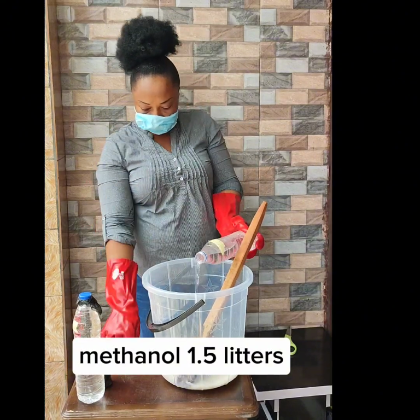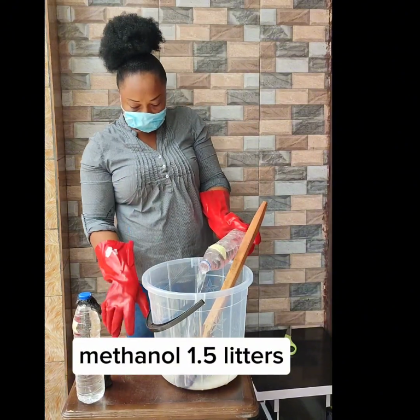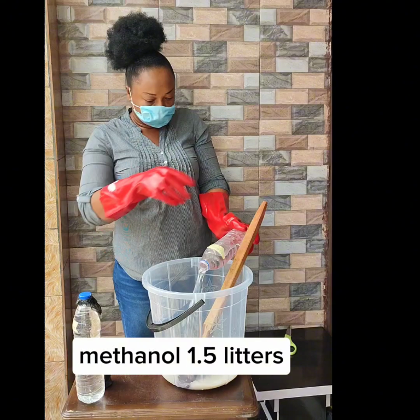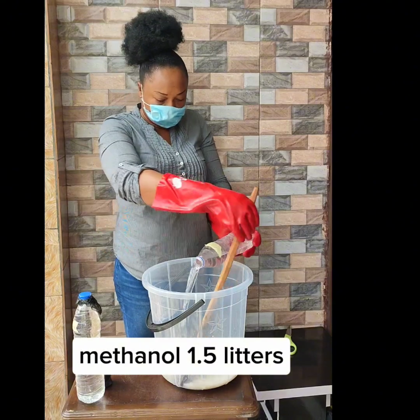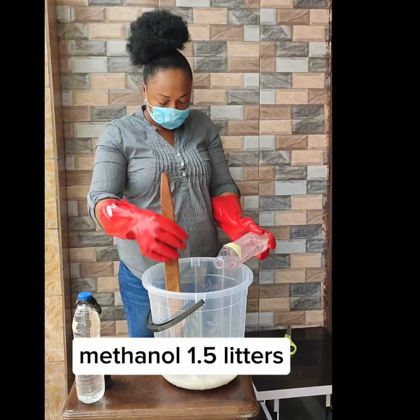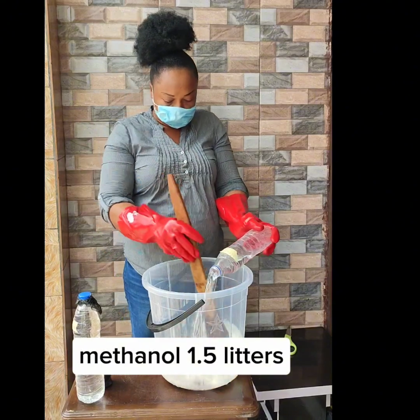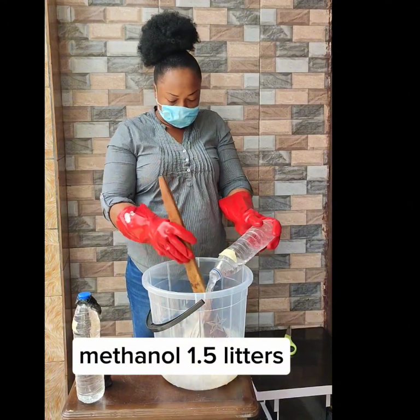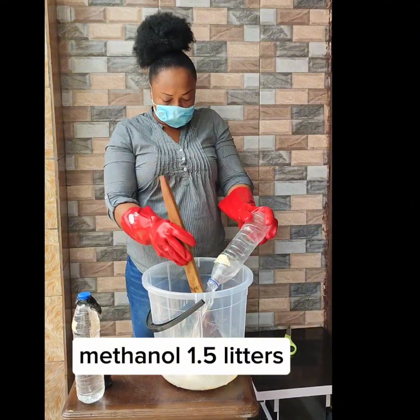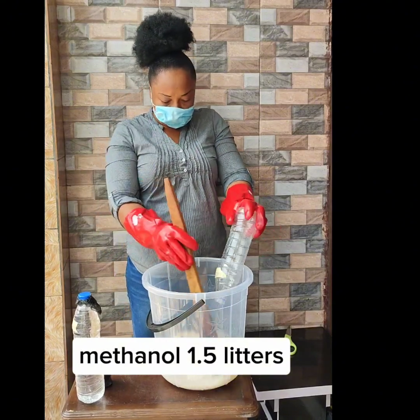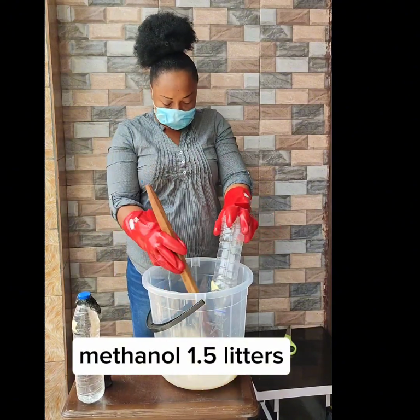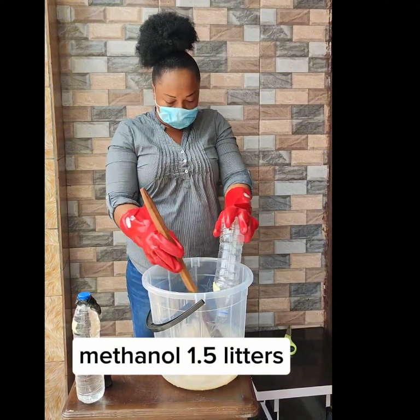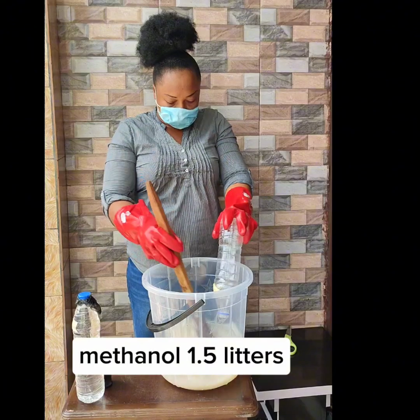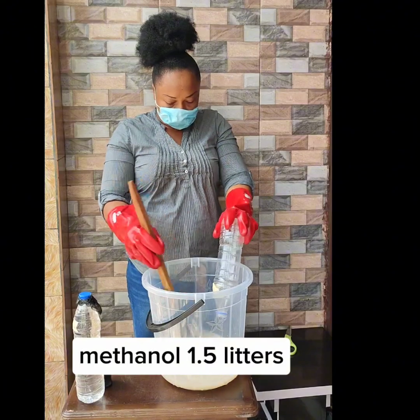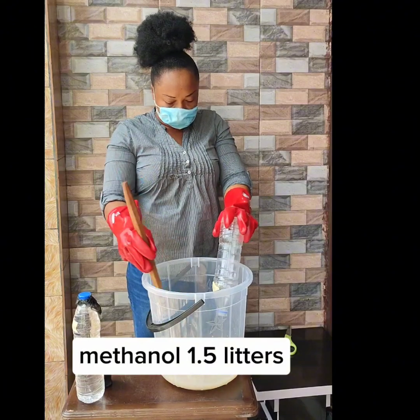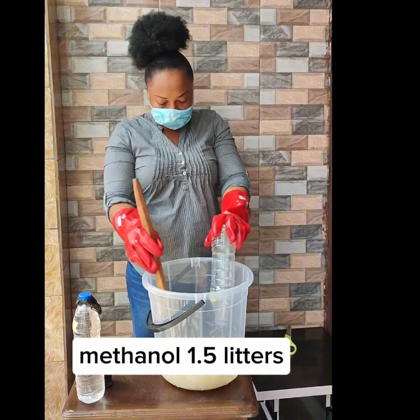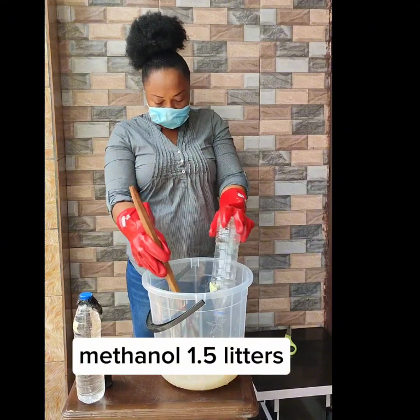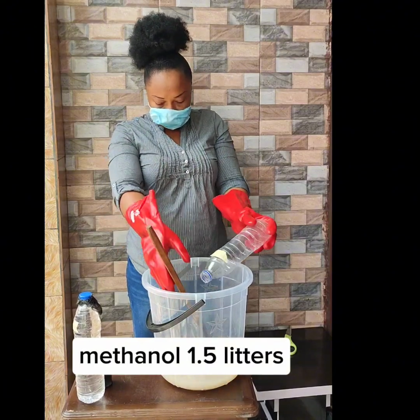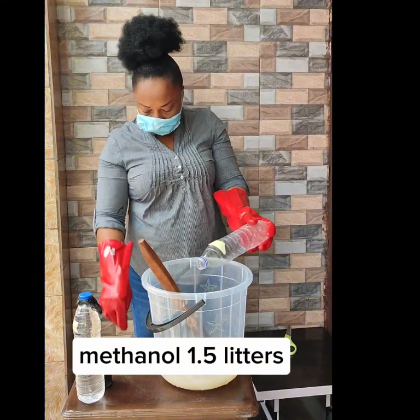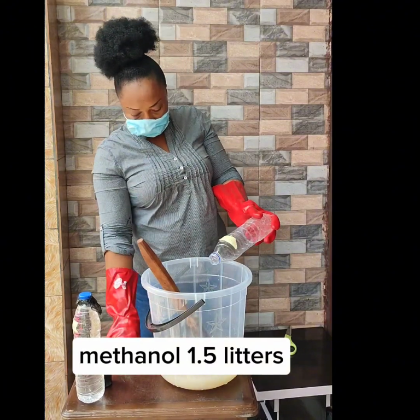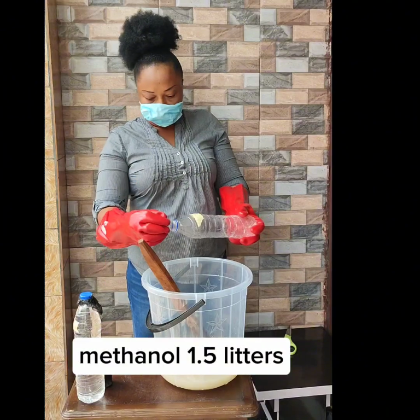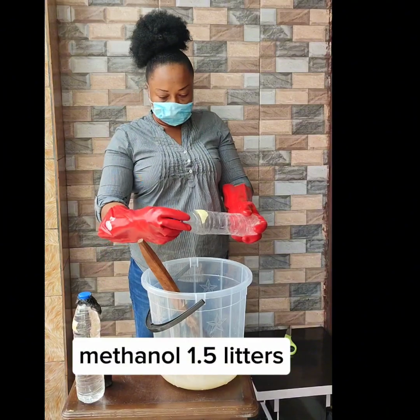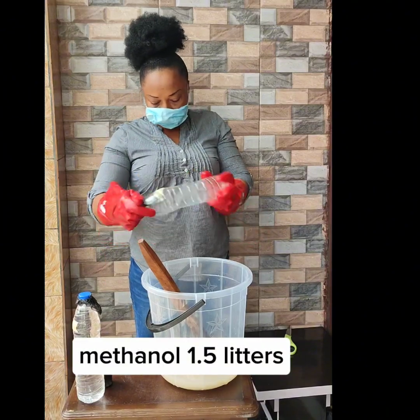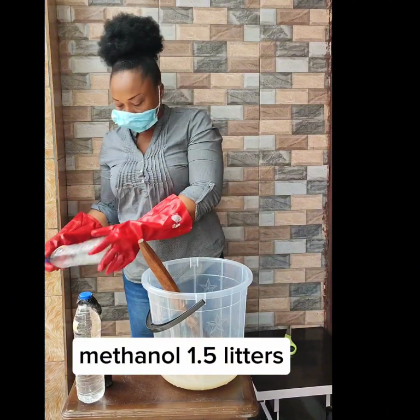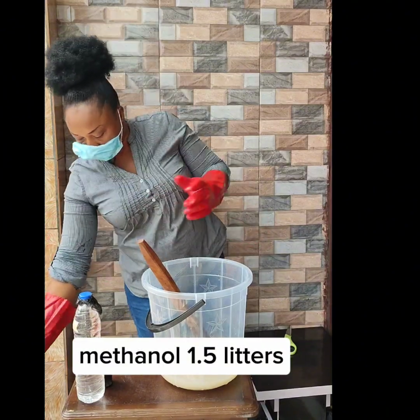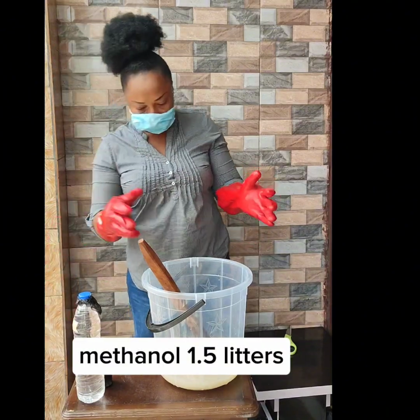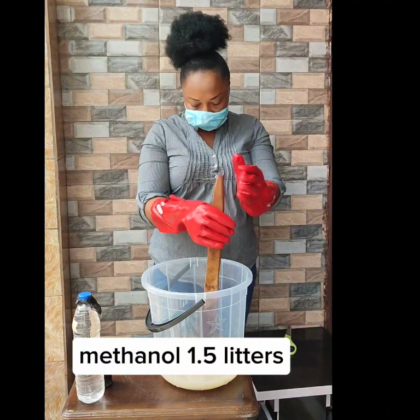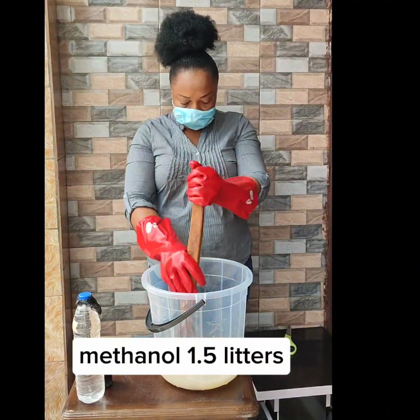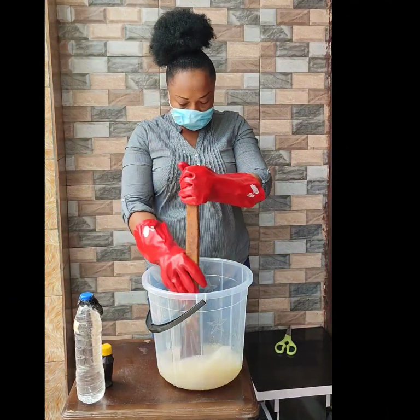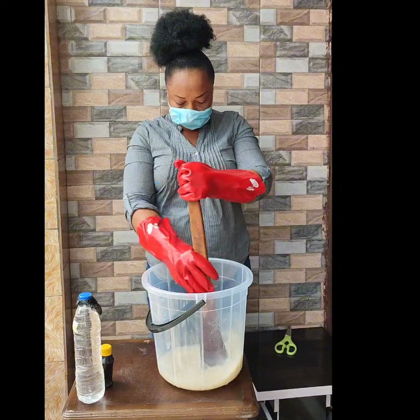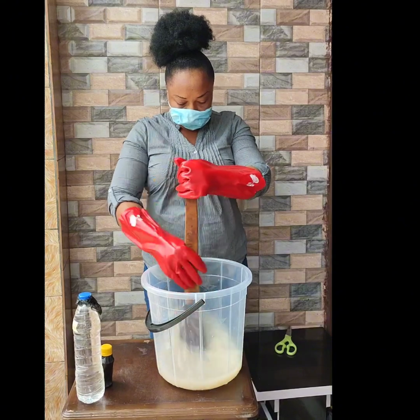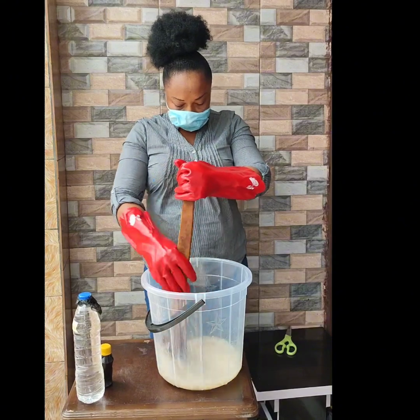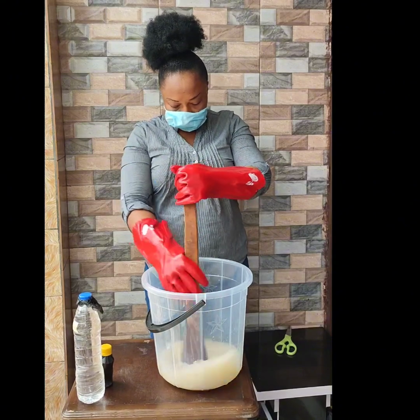Go ahead and add your methanol — 1.5 liters. Methanol is an absorbing and diluting agent. It is an odorless, tasteless, and flammable liquid agent that is quite volatile.